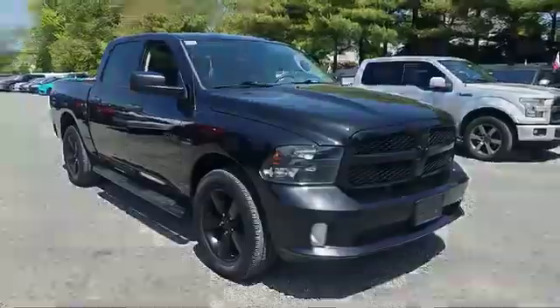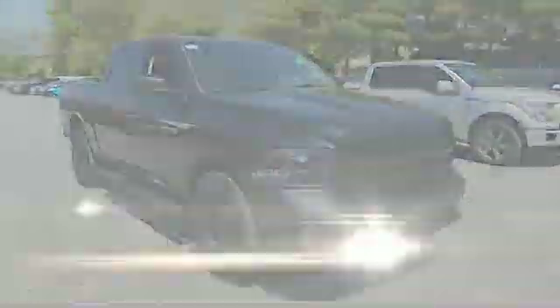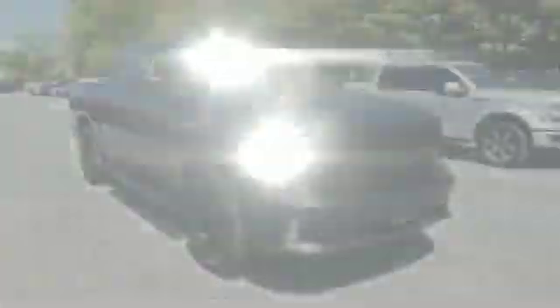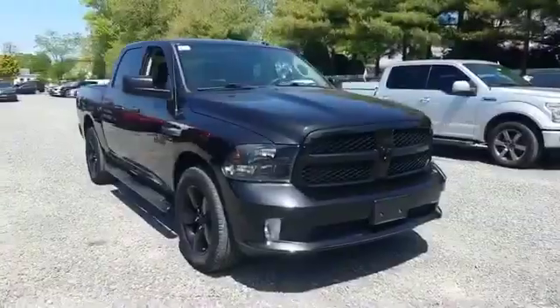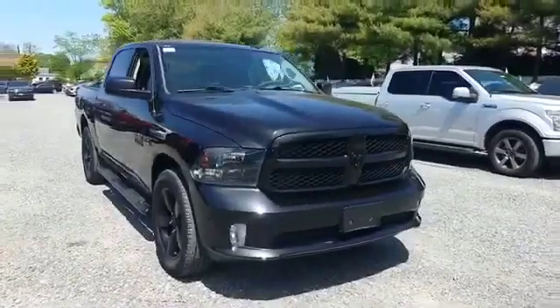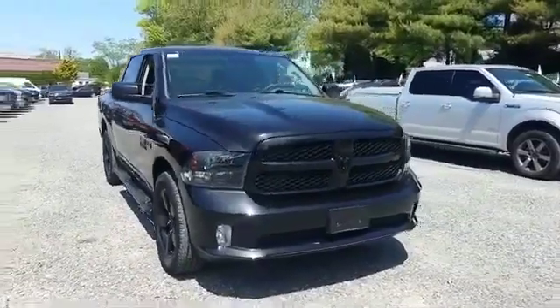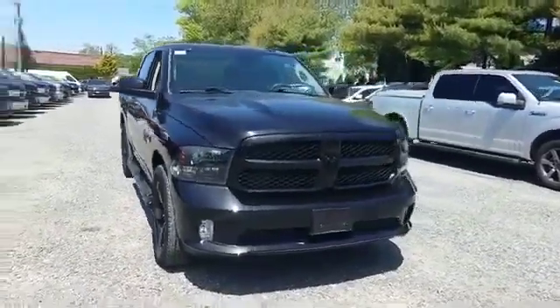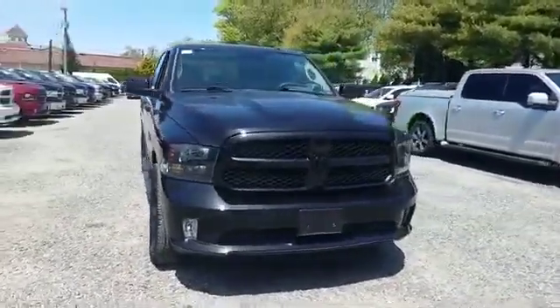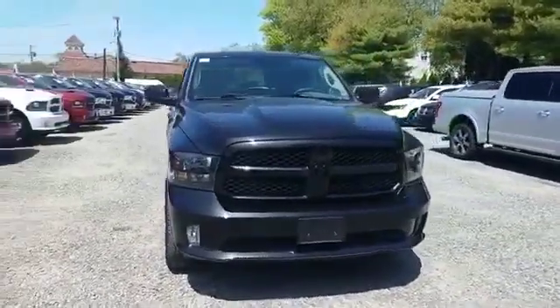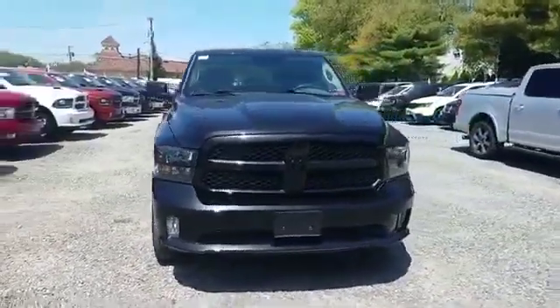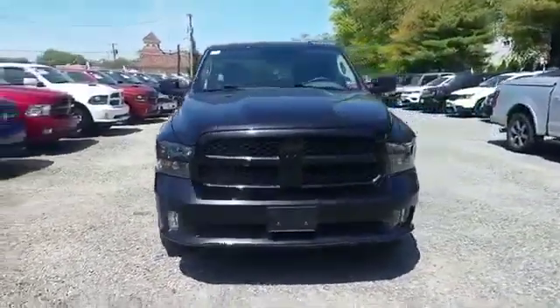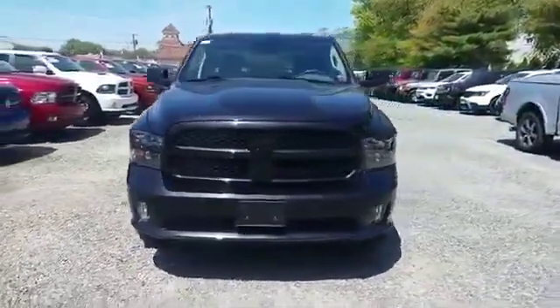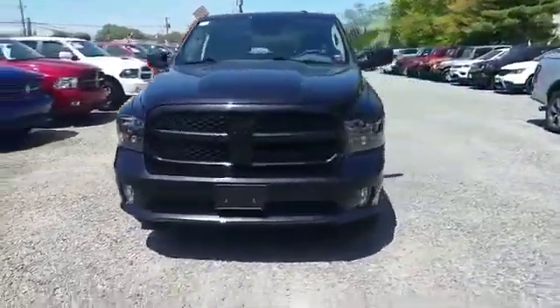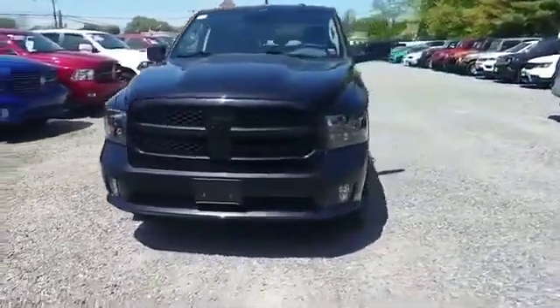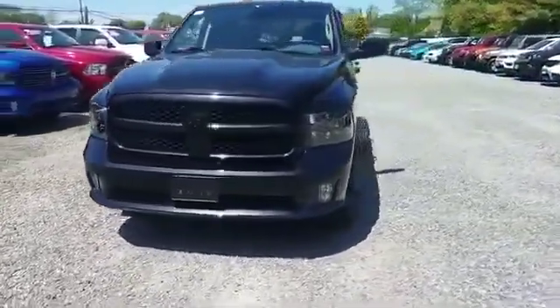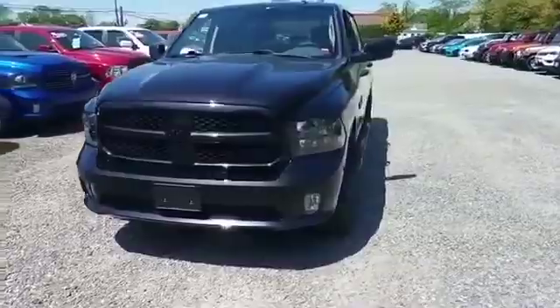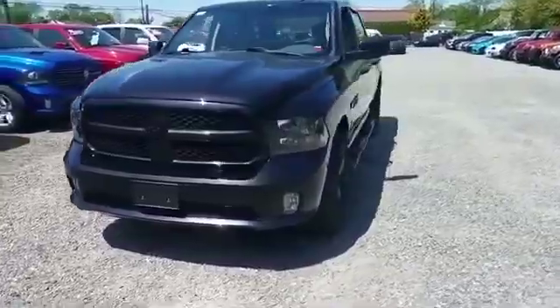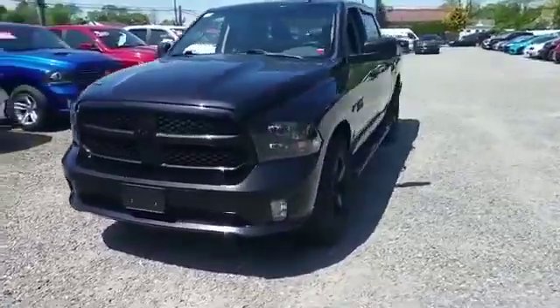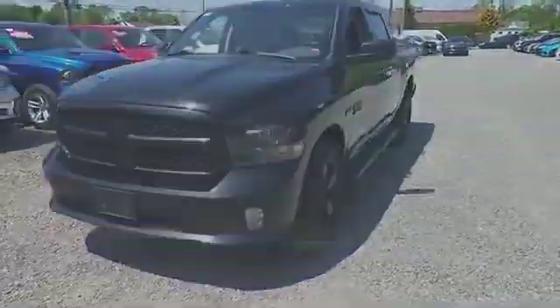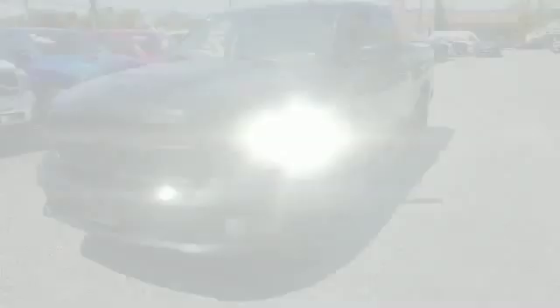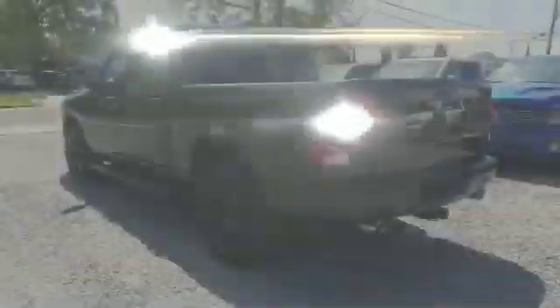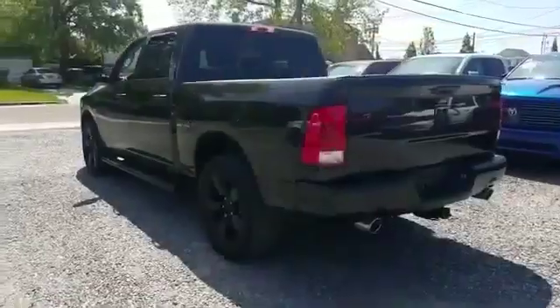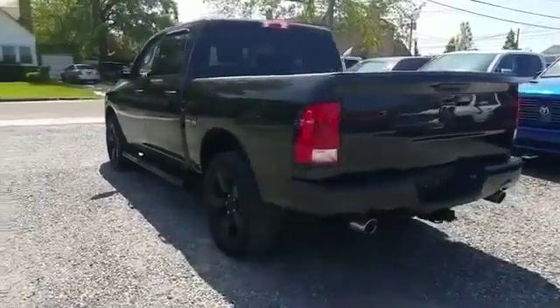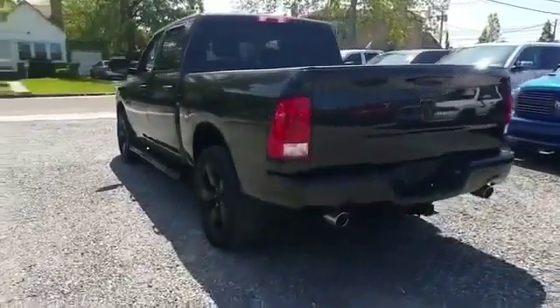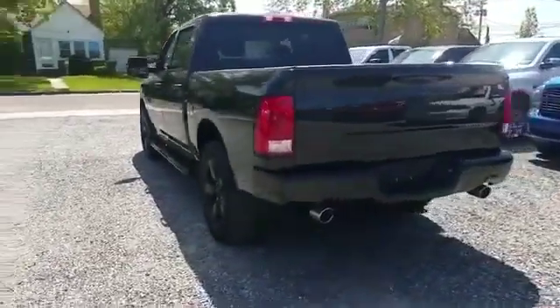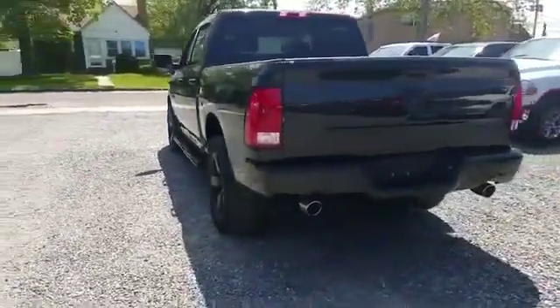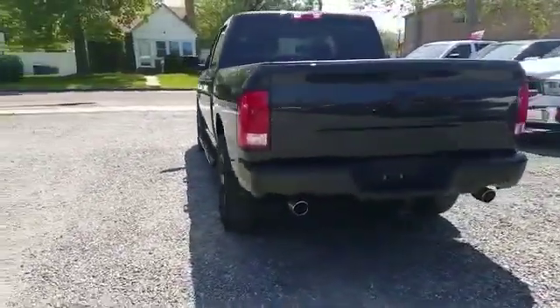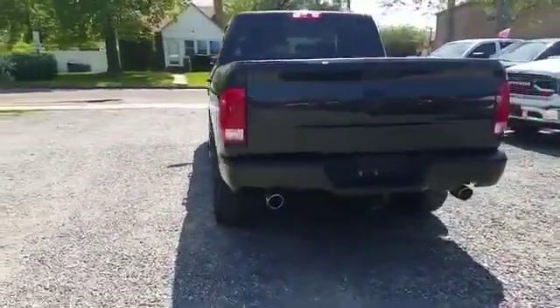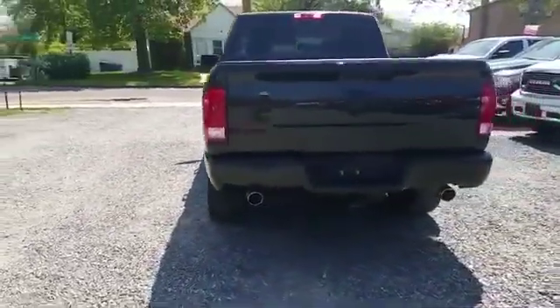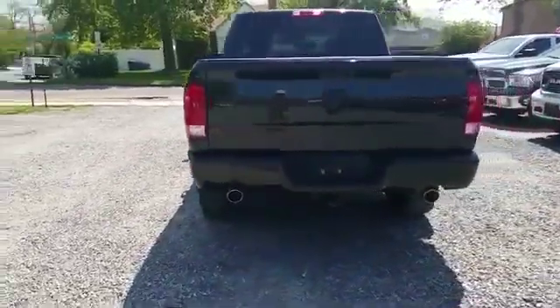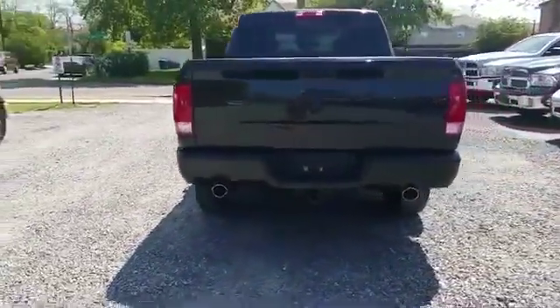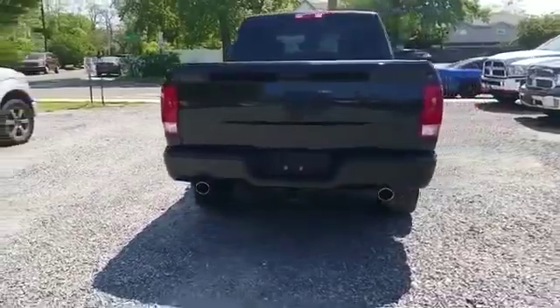2016 Ram 1500 with less than 26,000 miles on the odometer. This pickup truck offers two full rows of seating for premium comfort.